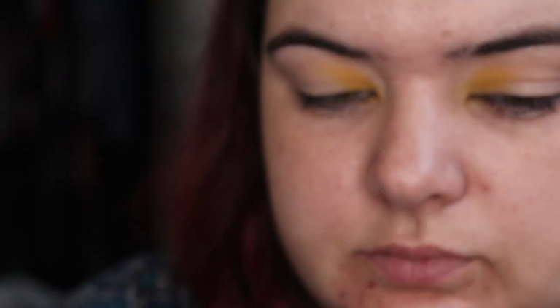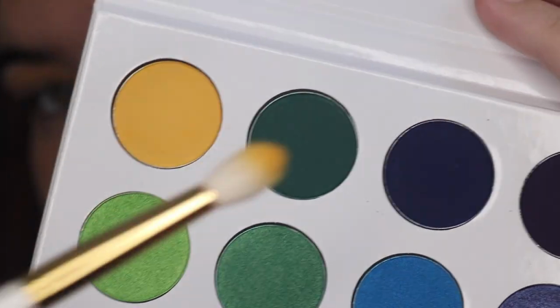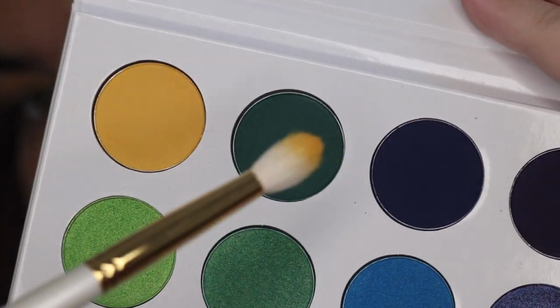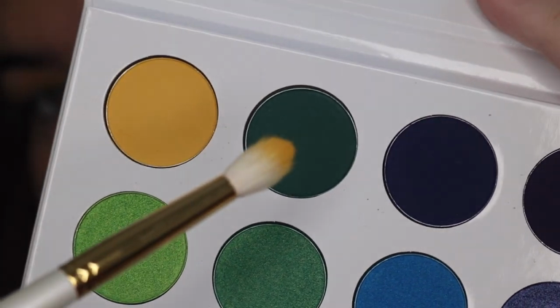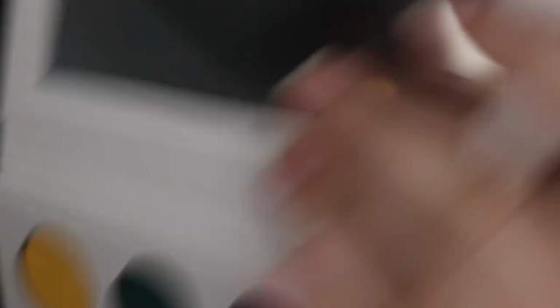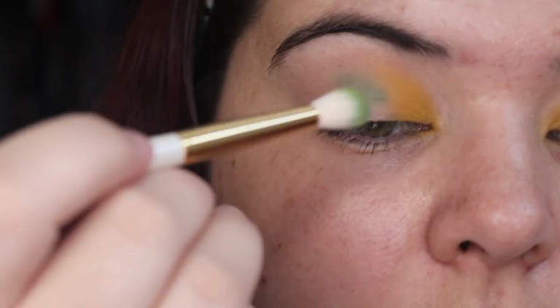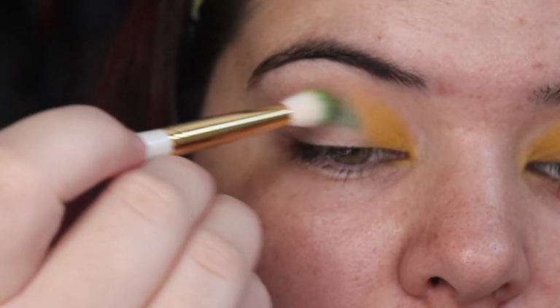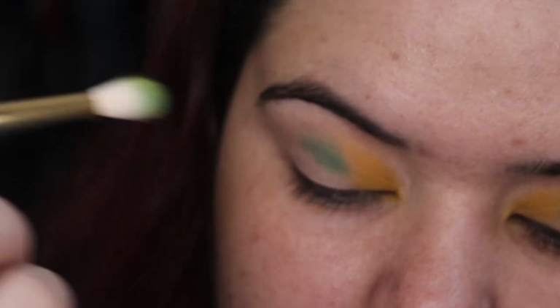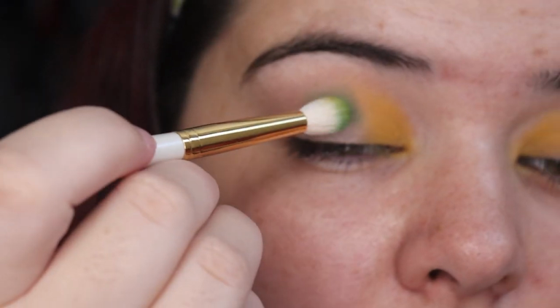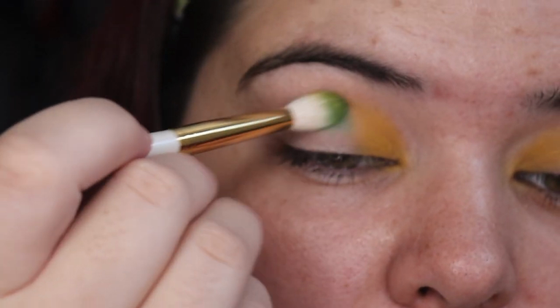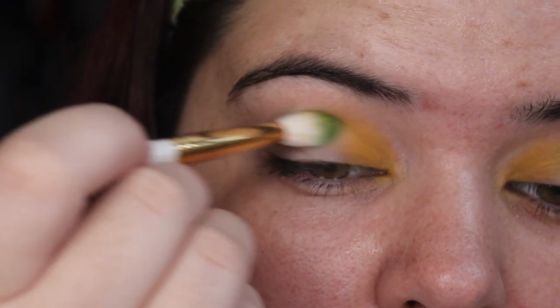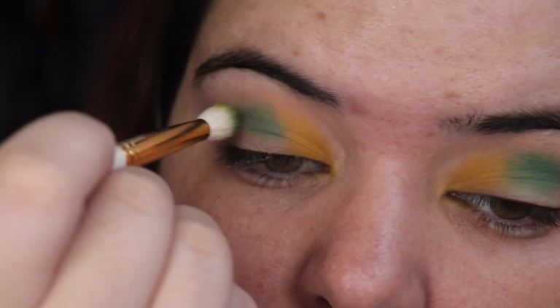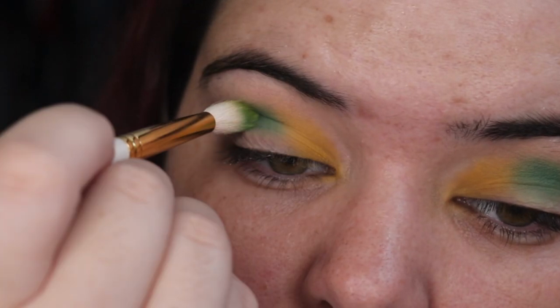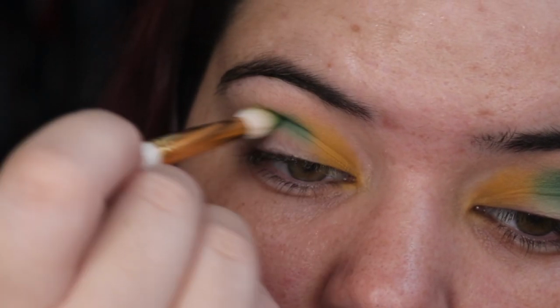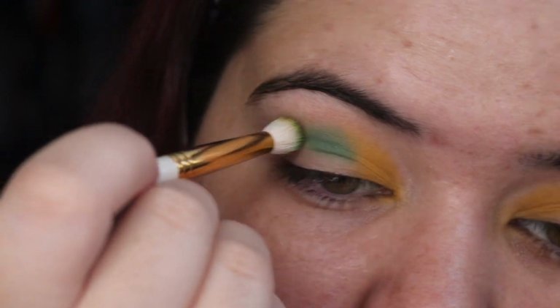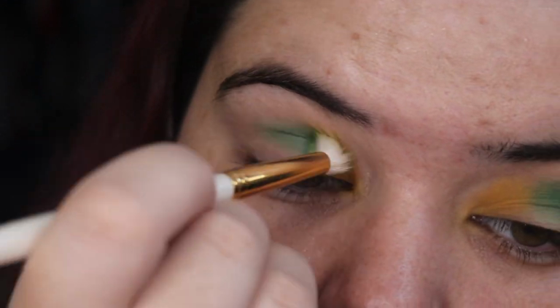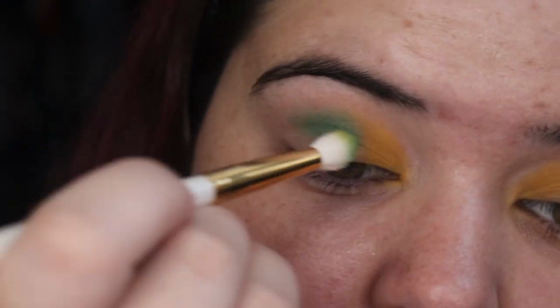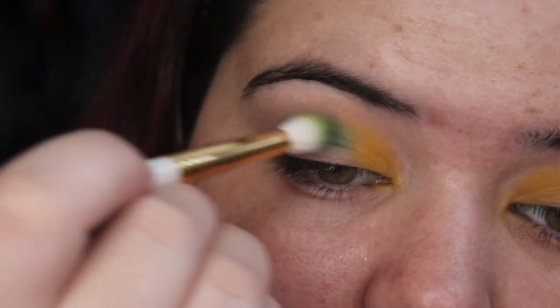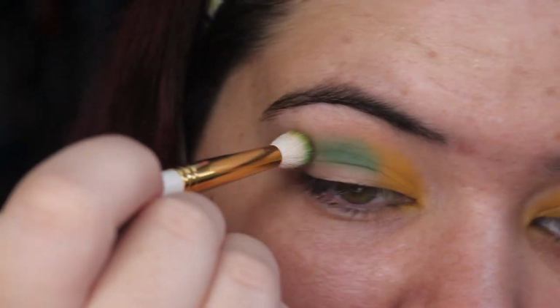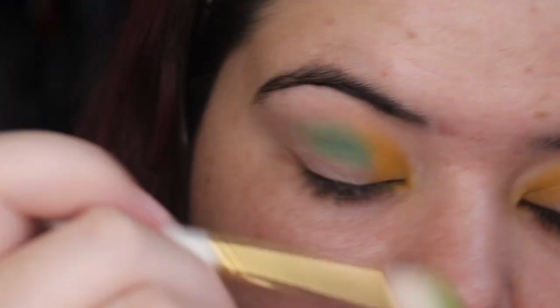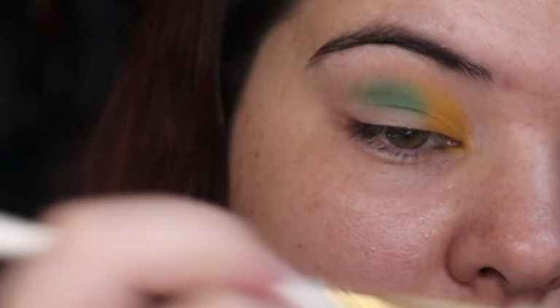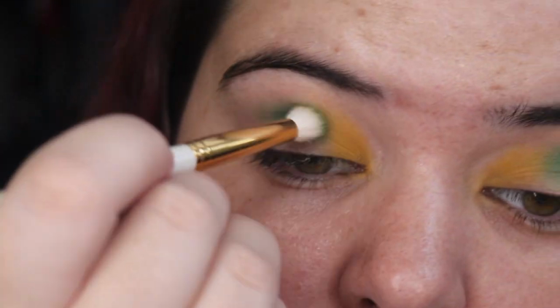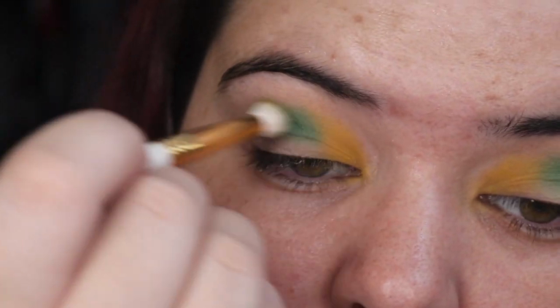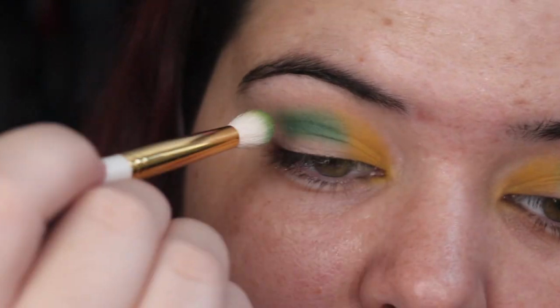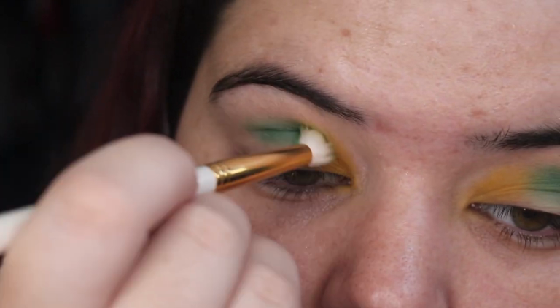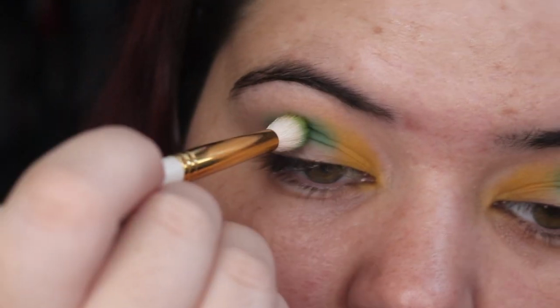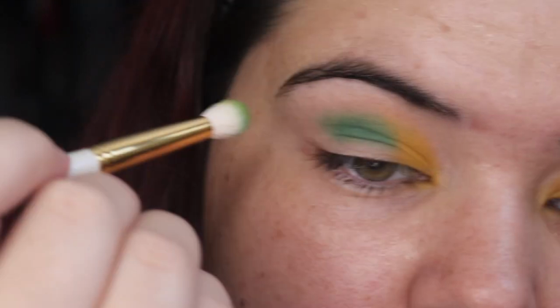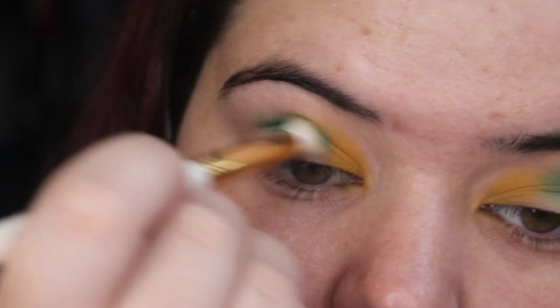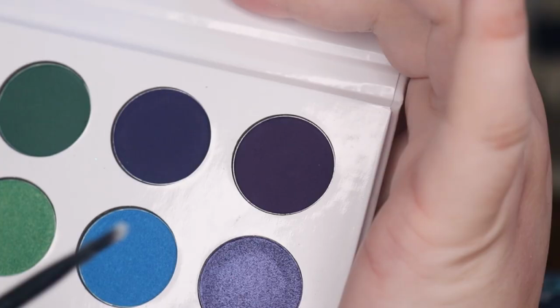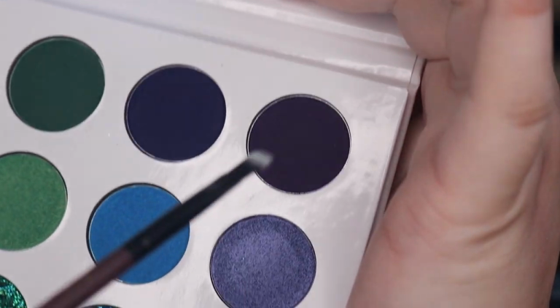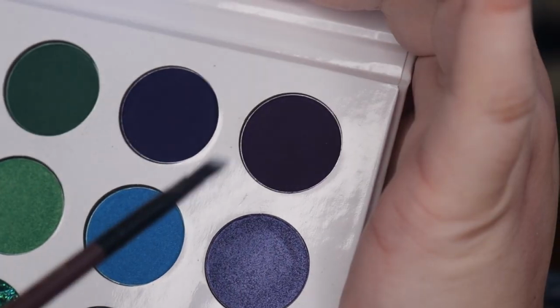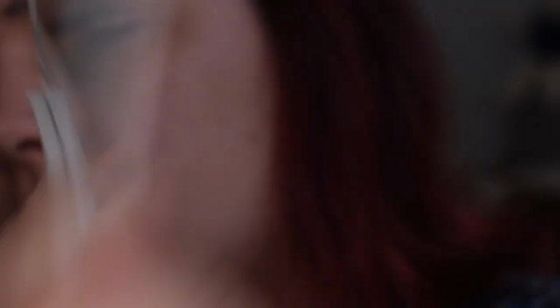Then going into this darkish green and I'm just putting that in the middle of my crease, or just above the crease, and giving it a gentle blend. I like this green — I'm looking forward to playing with it a bit more.